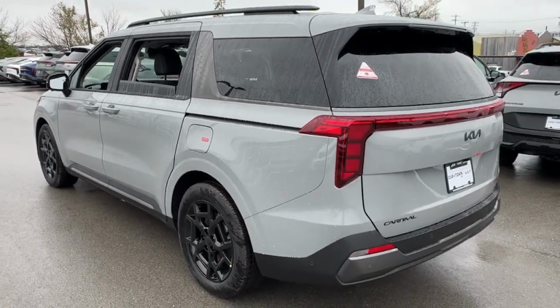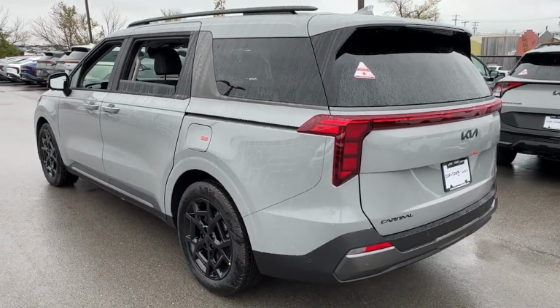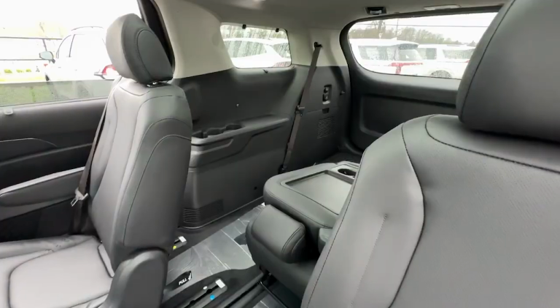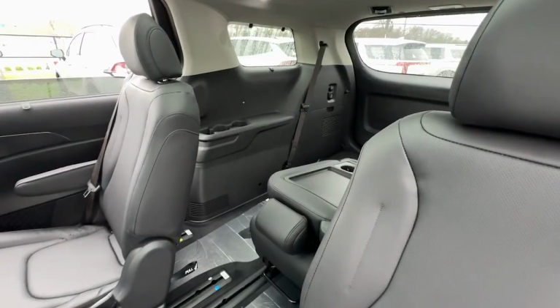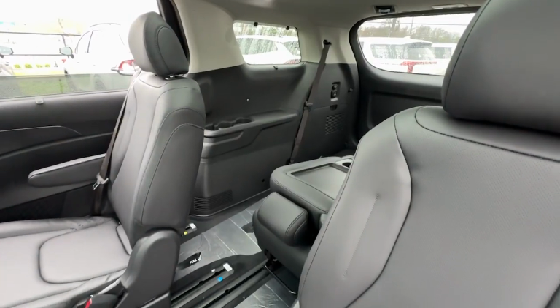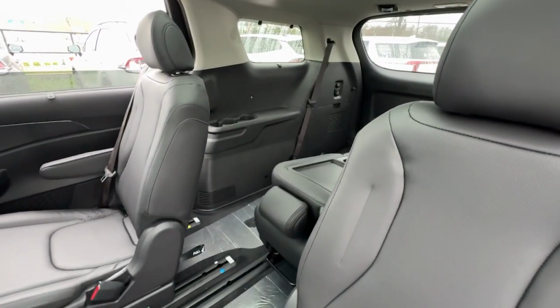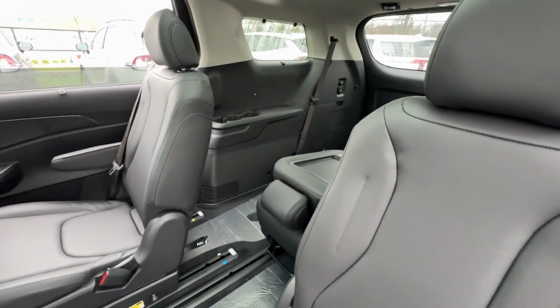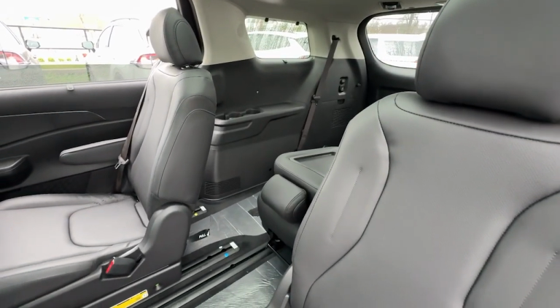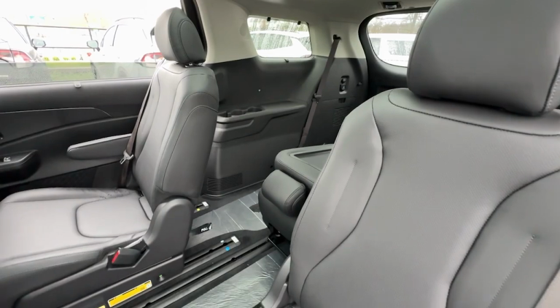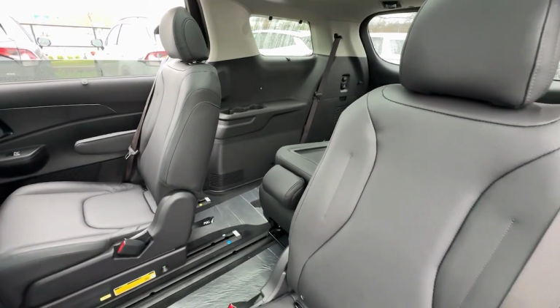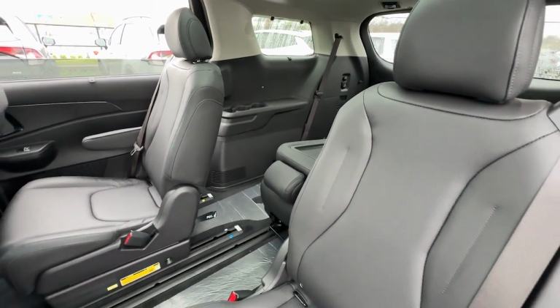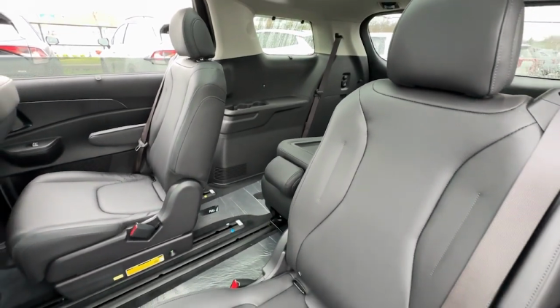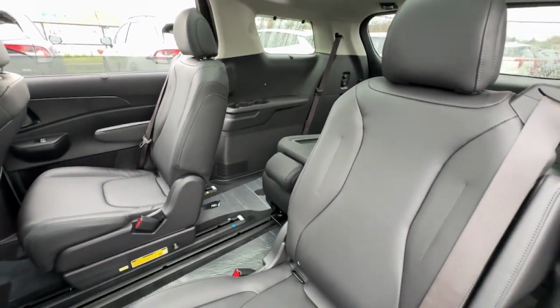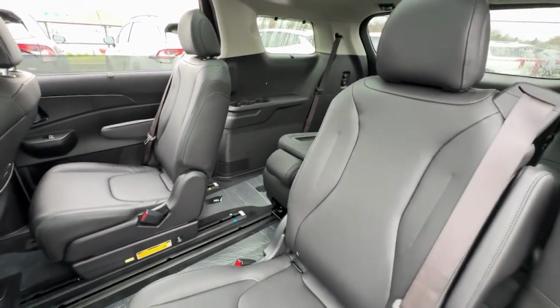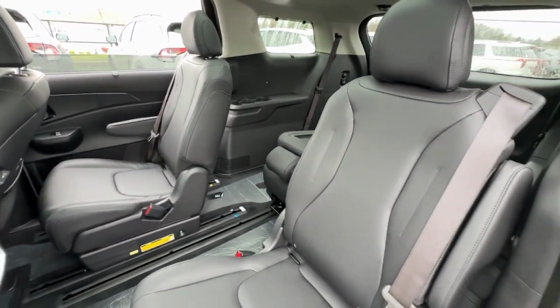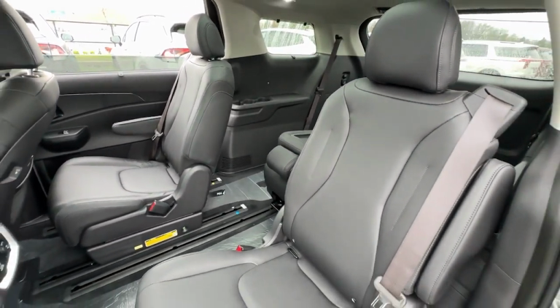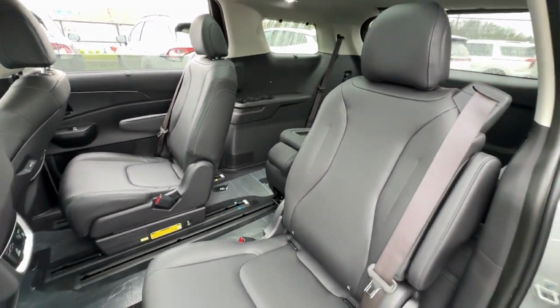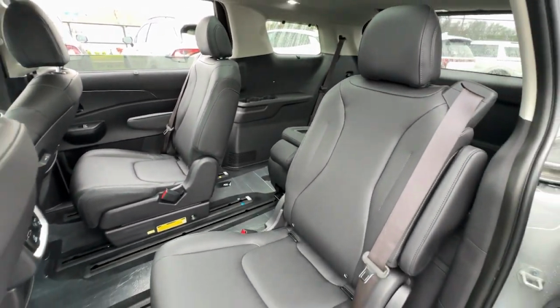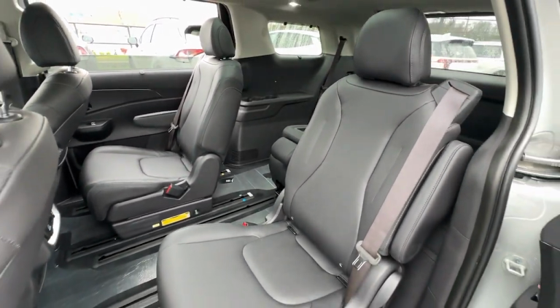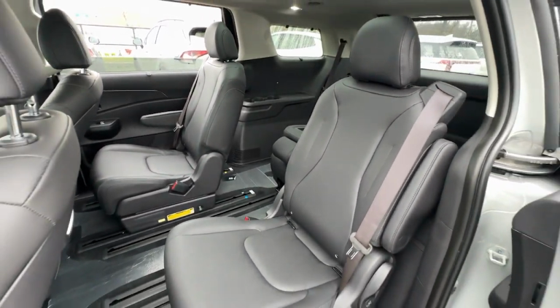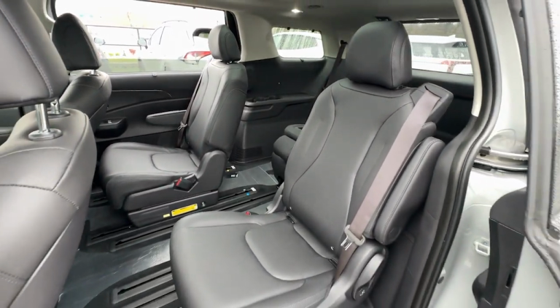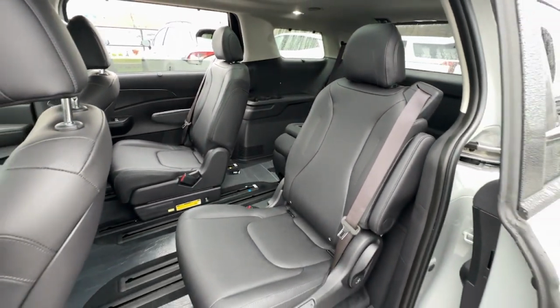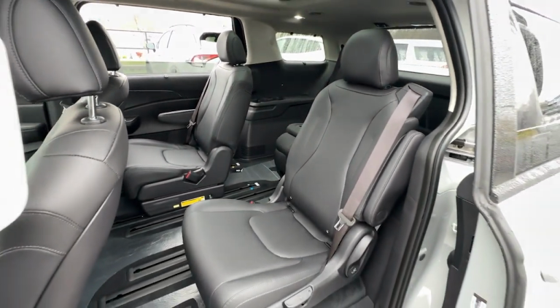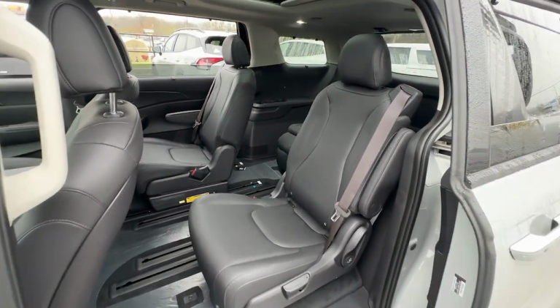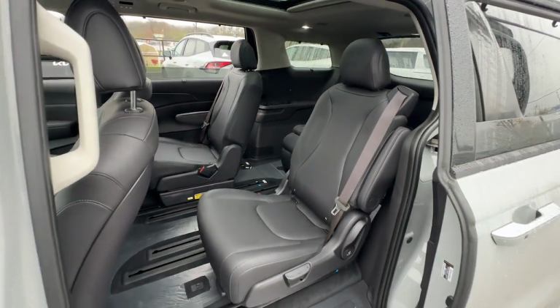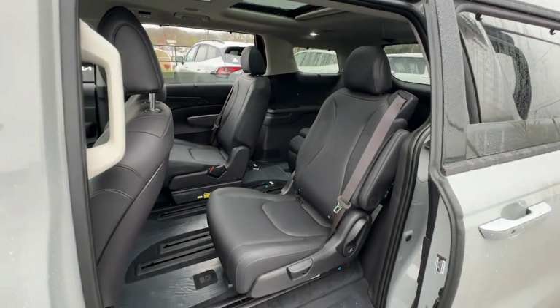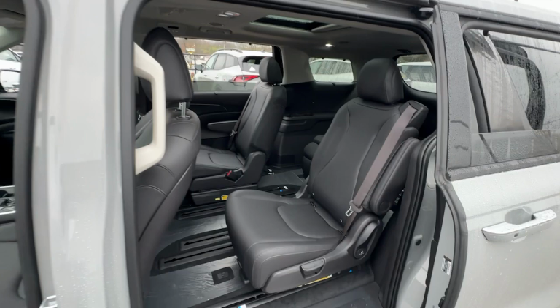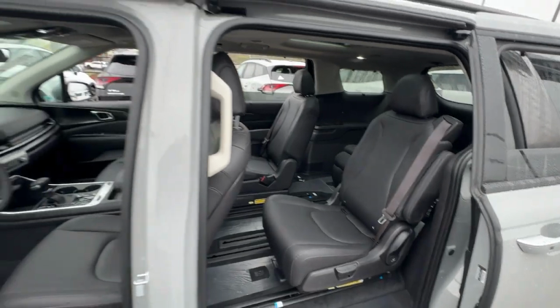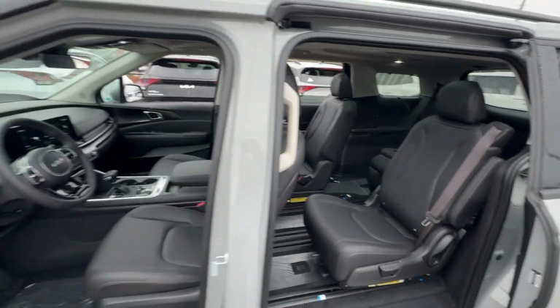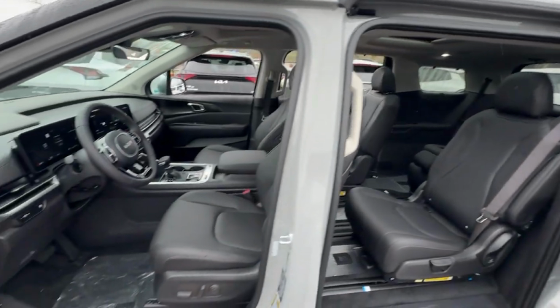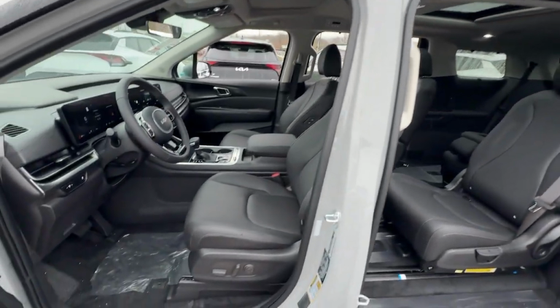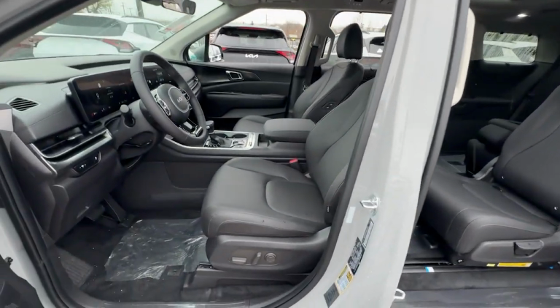Refined, stylish, and equipped with a host of passenger amenities, desirable infotainment and safety features, this rugged-looking family hauler ticks all the boxes.